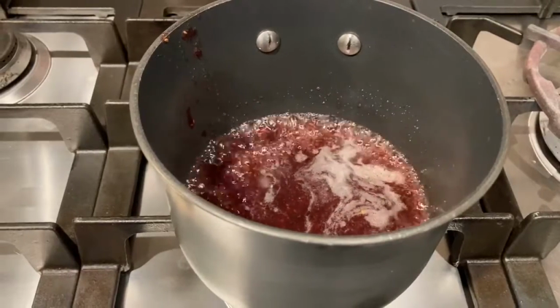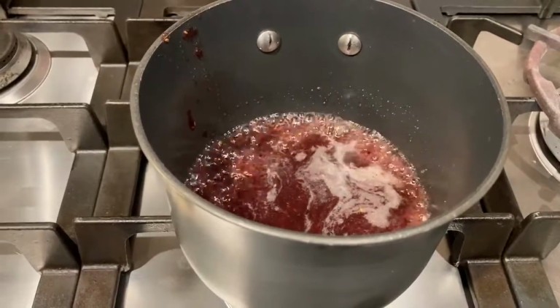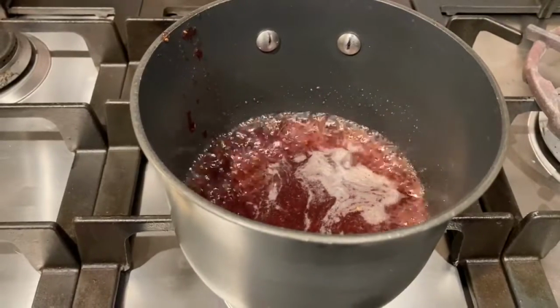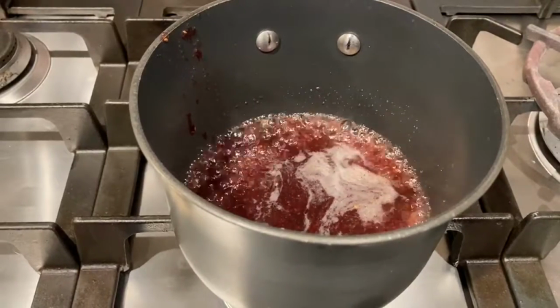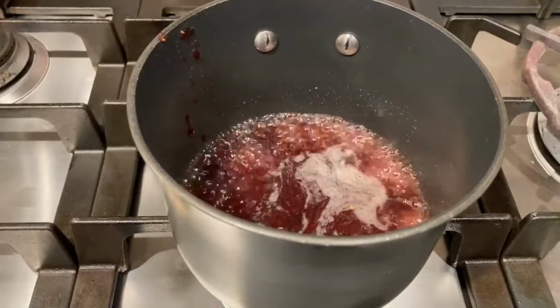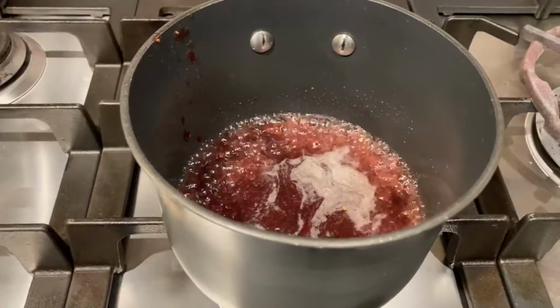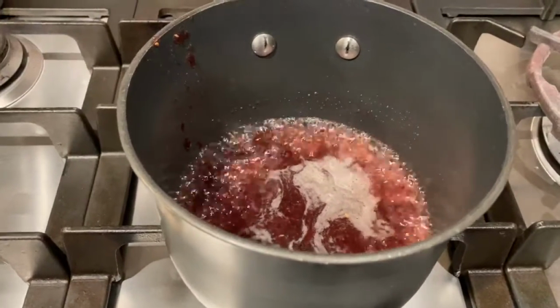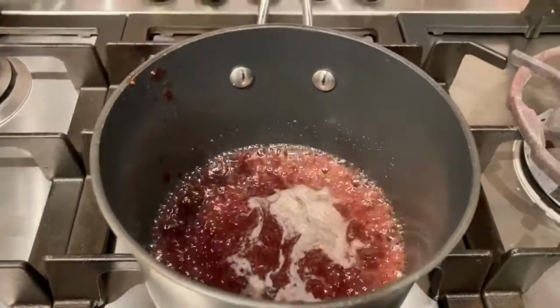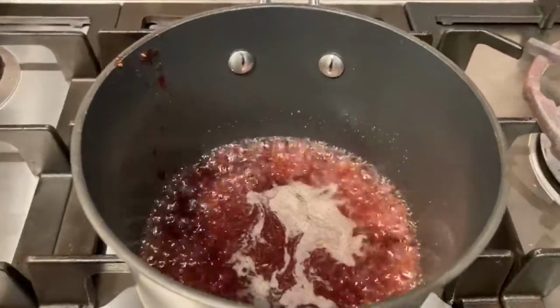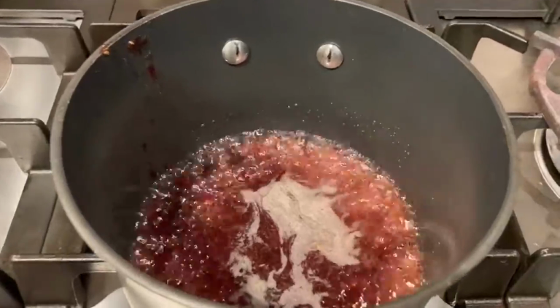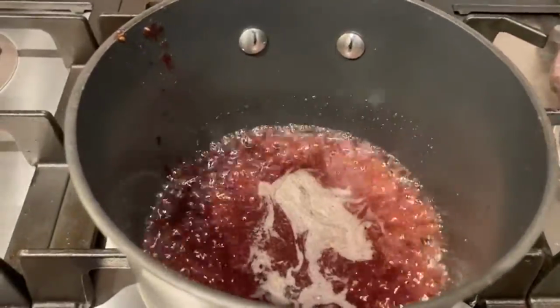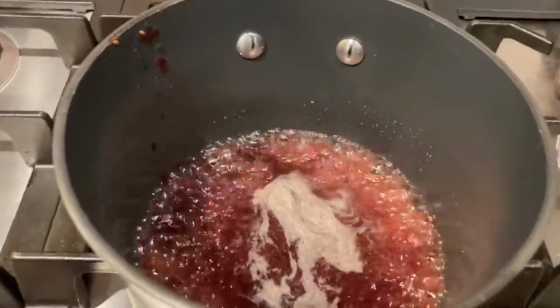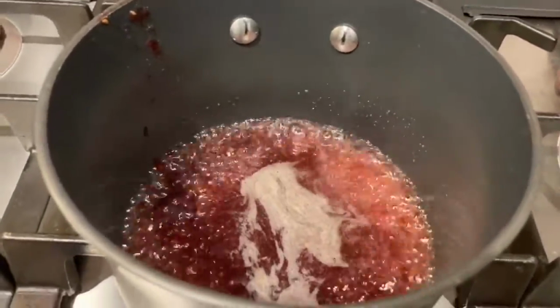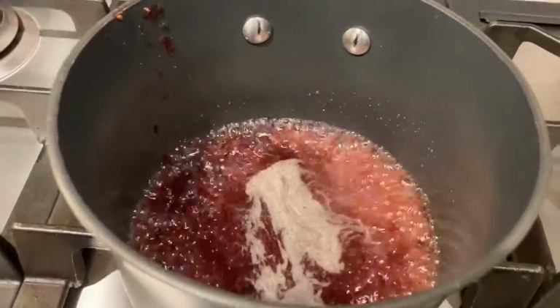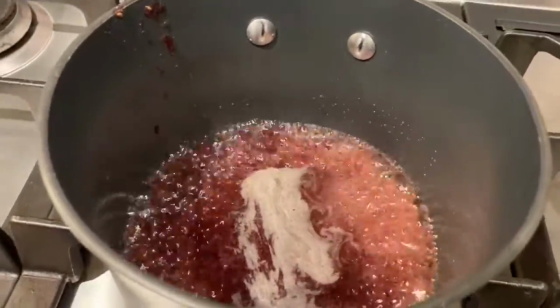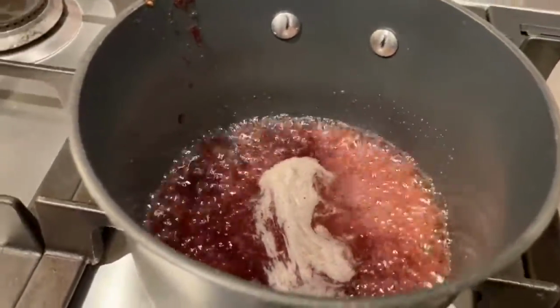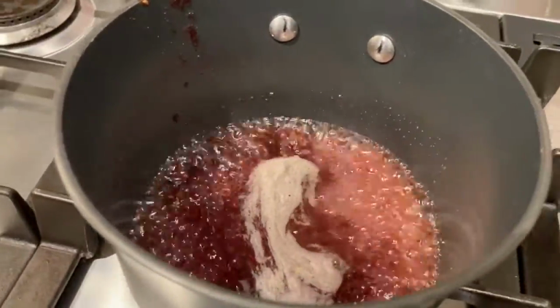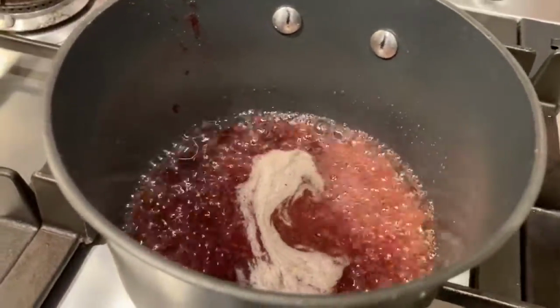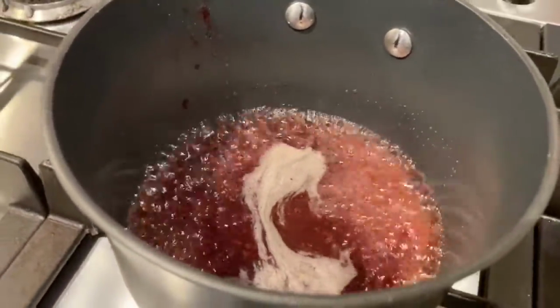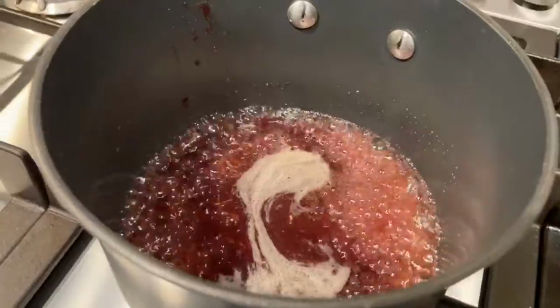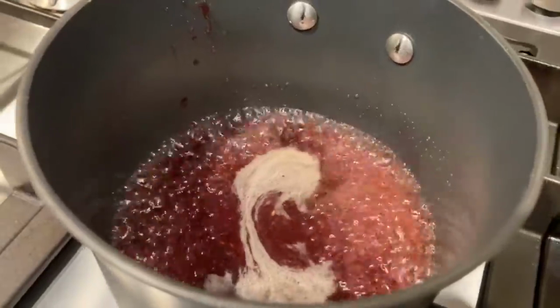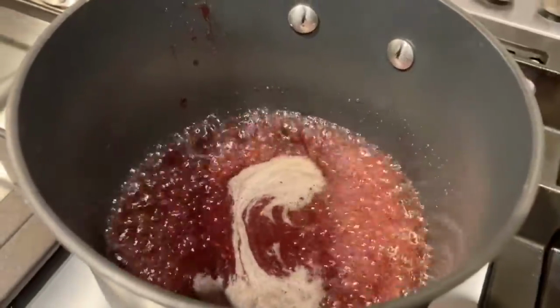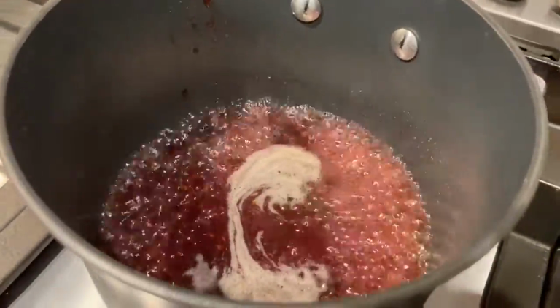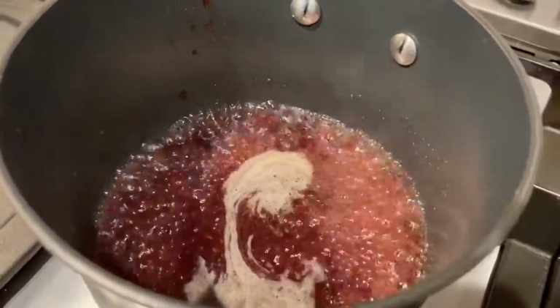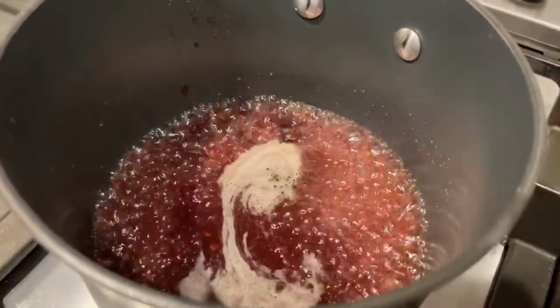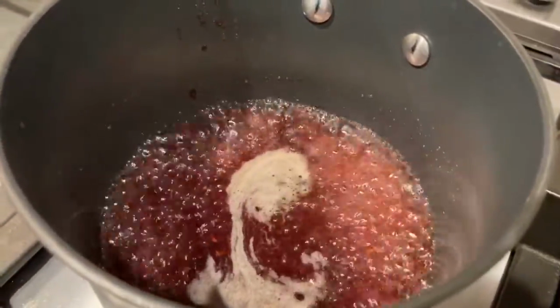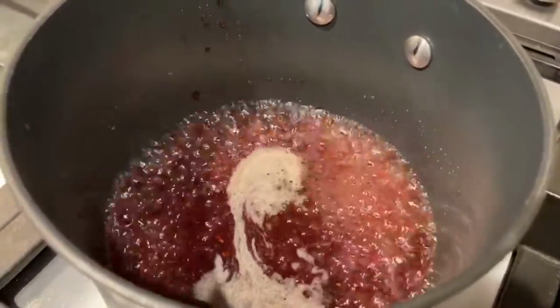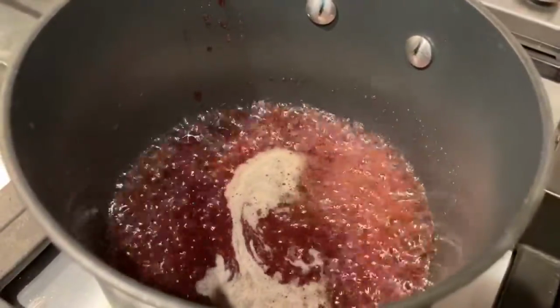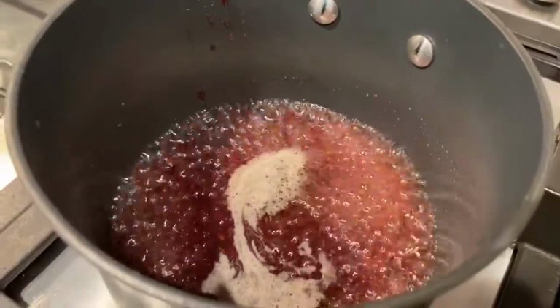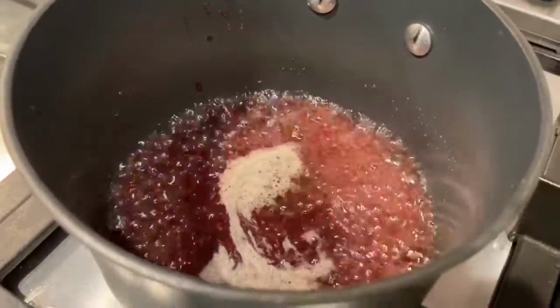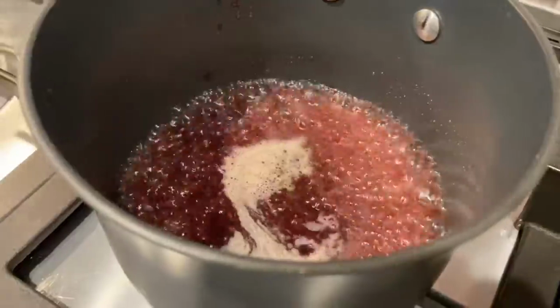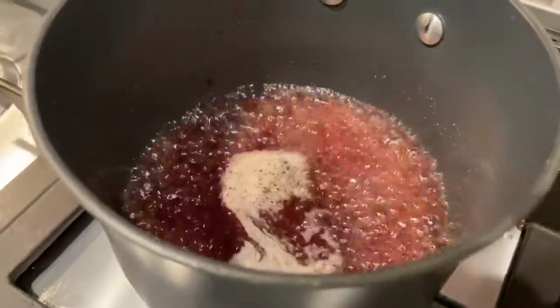We'll get a little evaporation going there. This really tastes good and the sweetness of the wine is good. You could also use port or sherry.